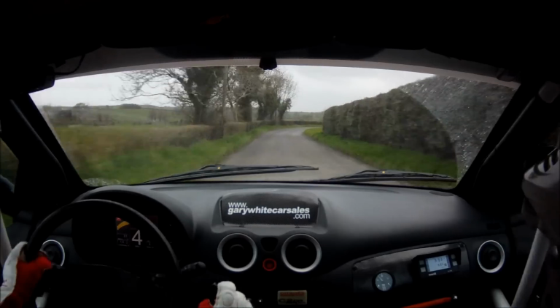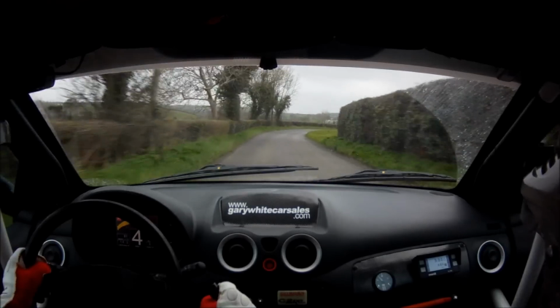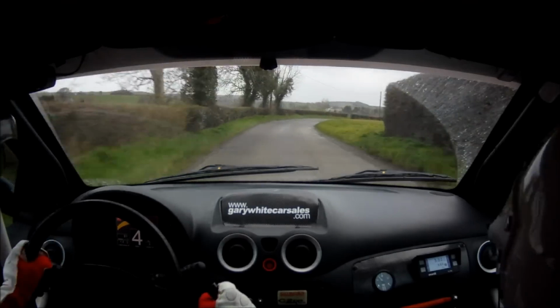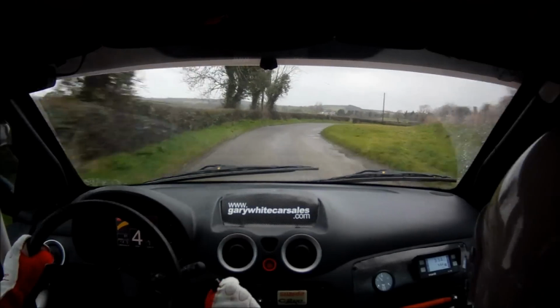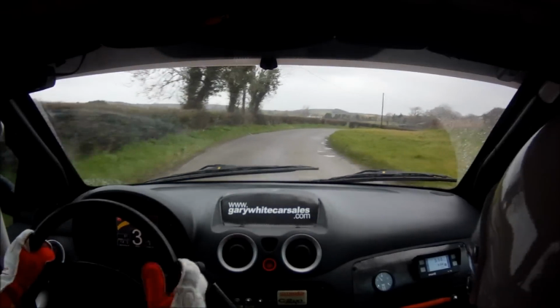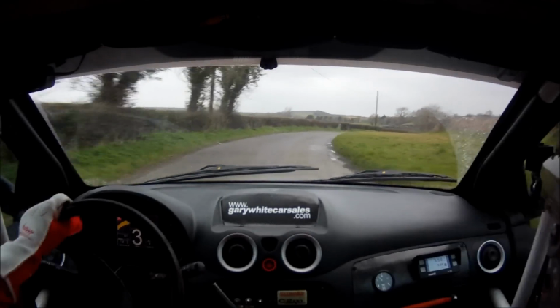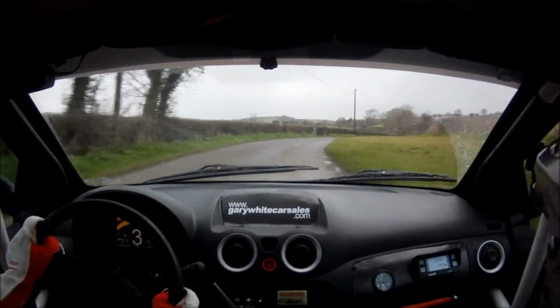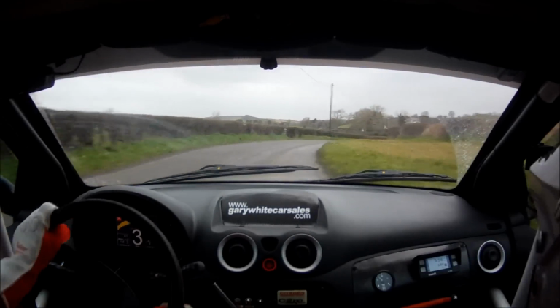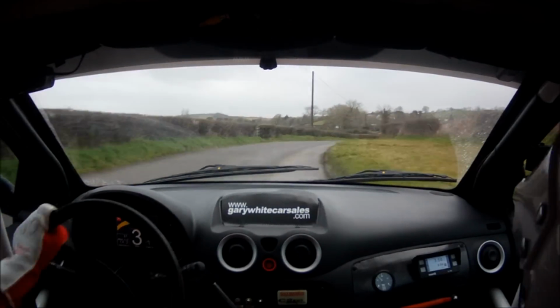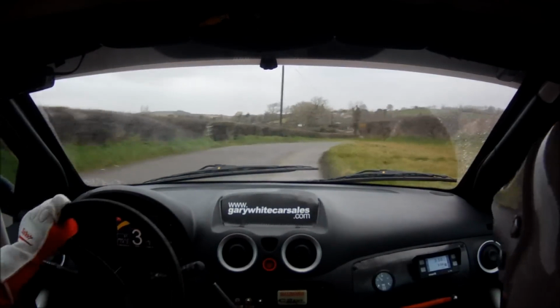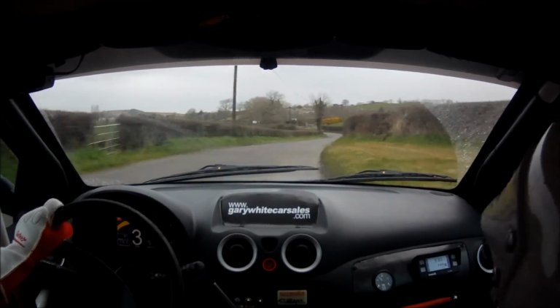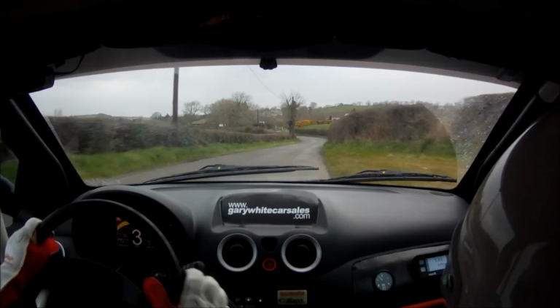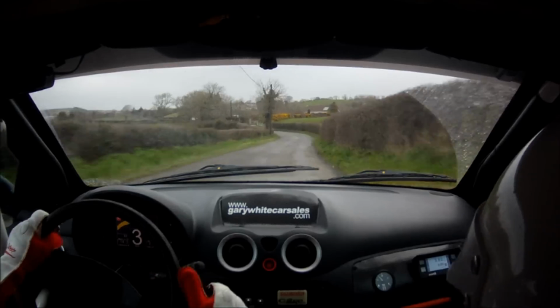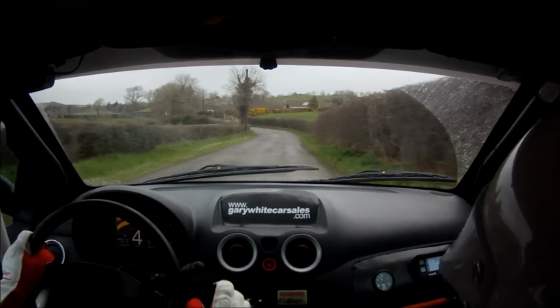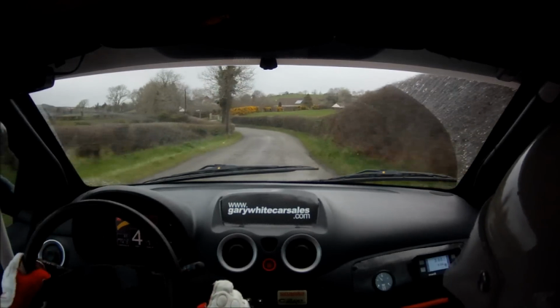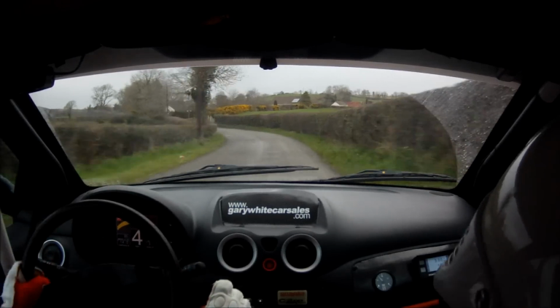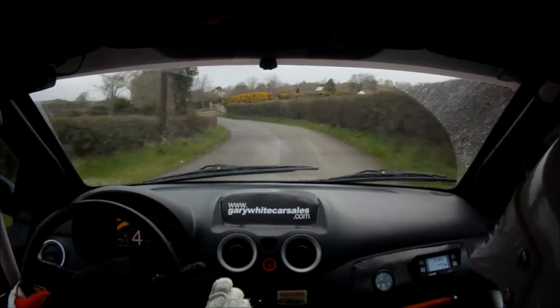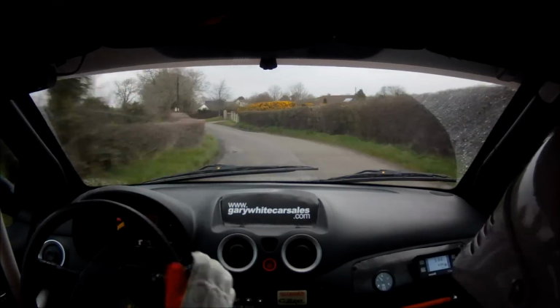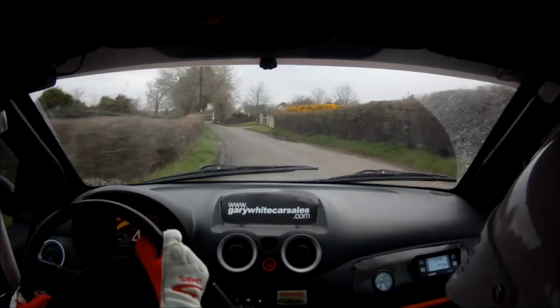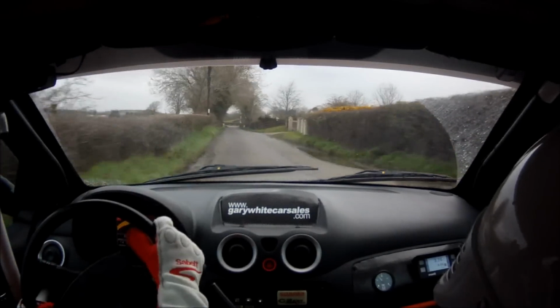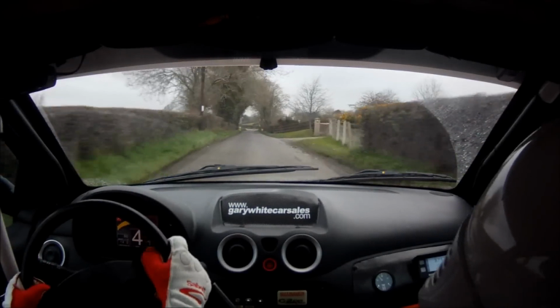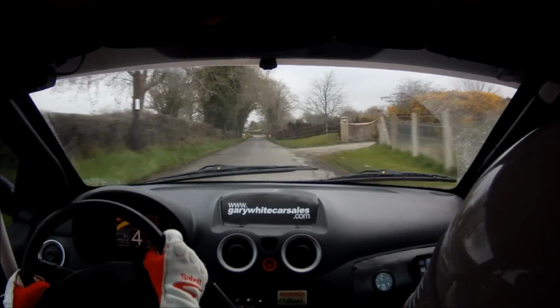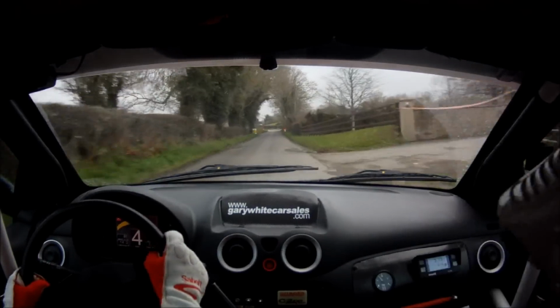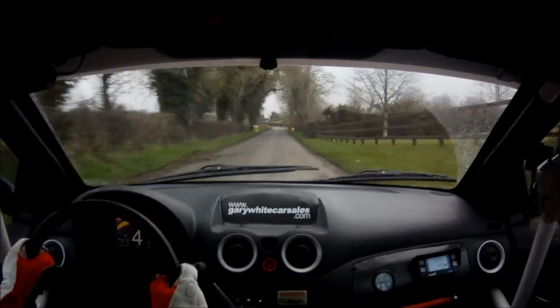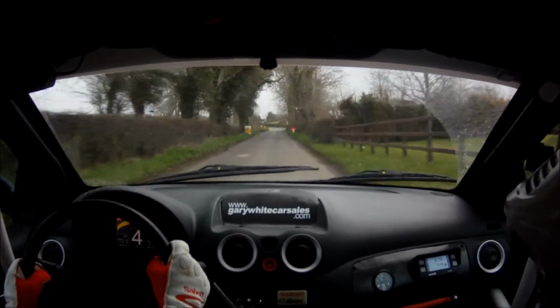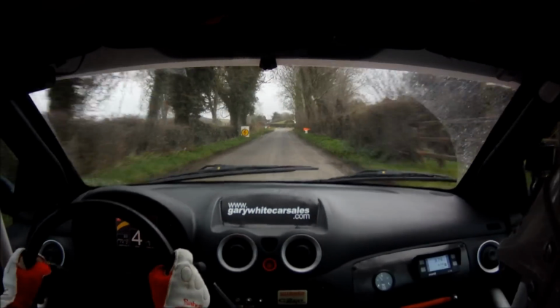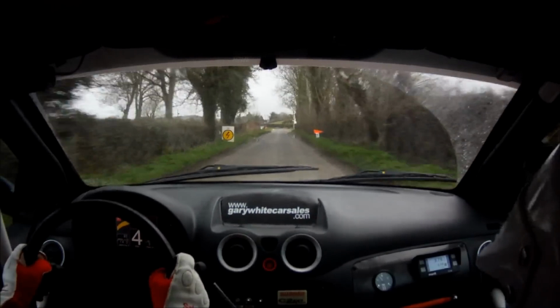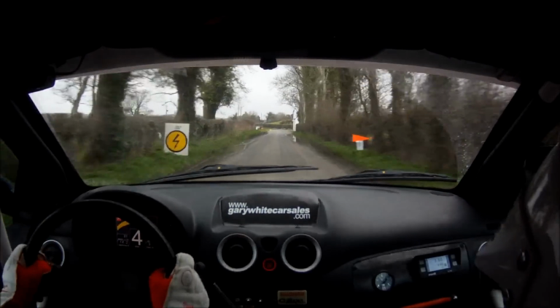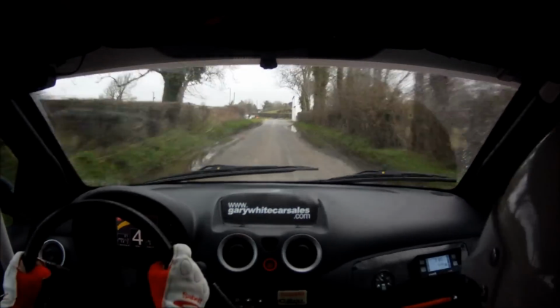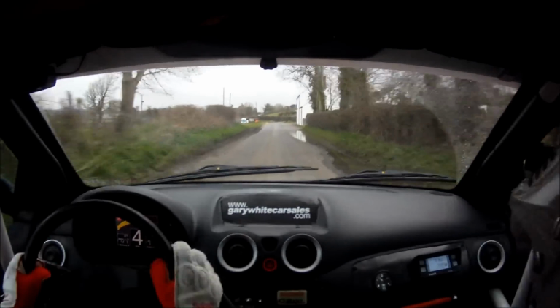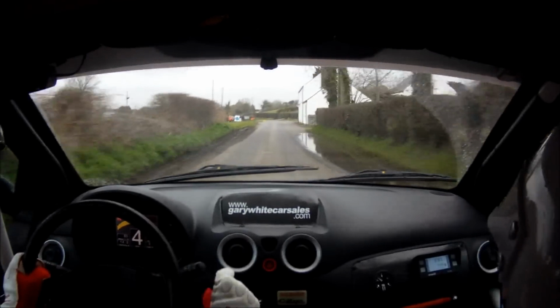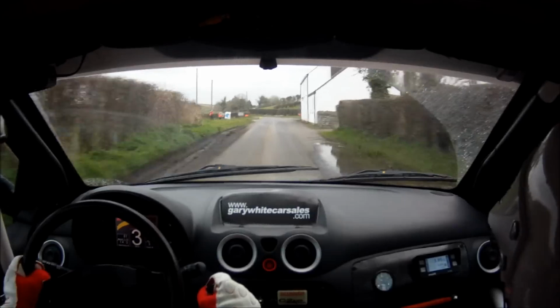5 left. 230. Turn hairpin right at wall, don't cut it. Repeat: turn hairpin right at wall, don't cut it.